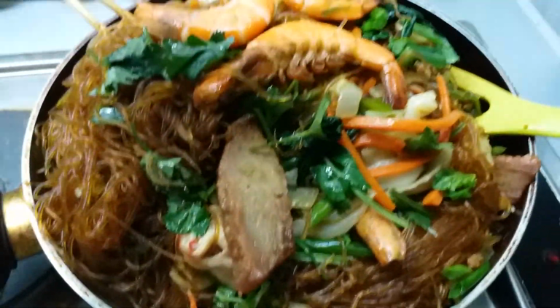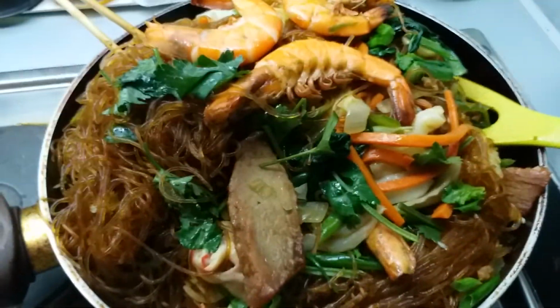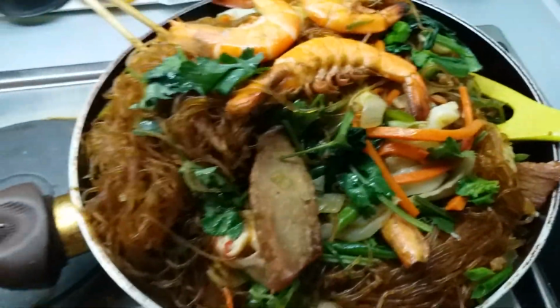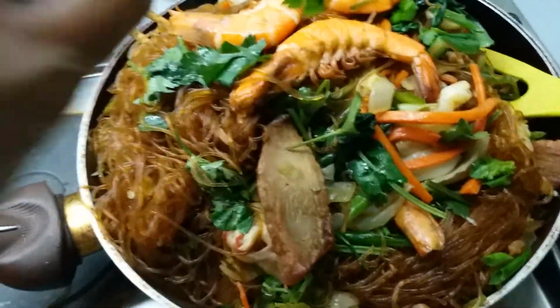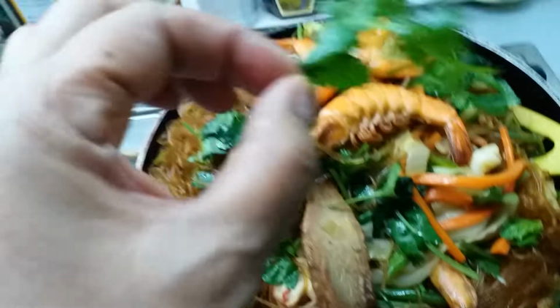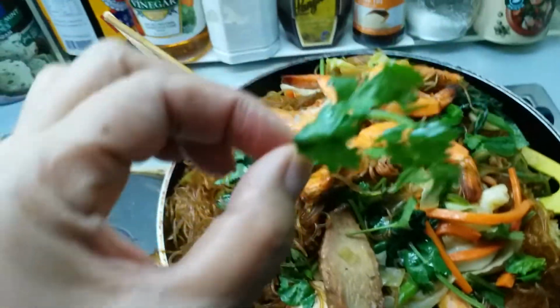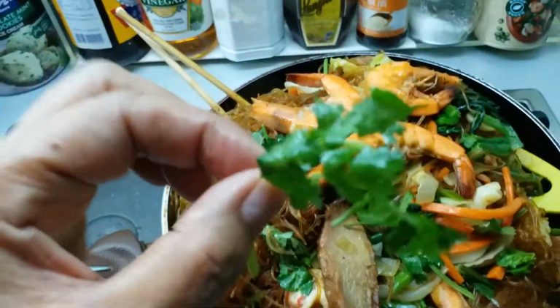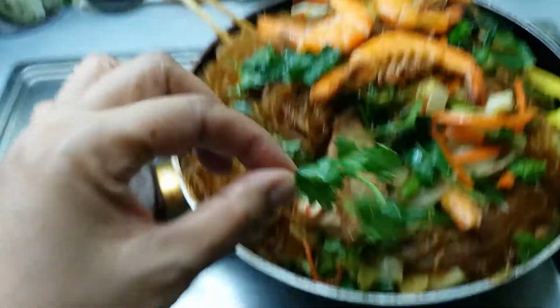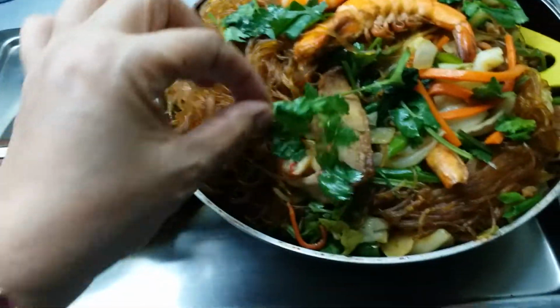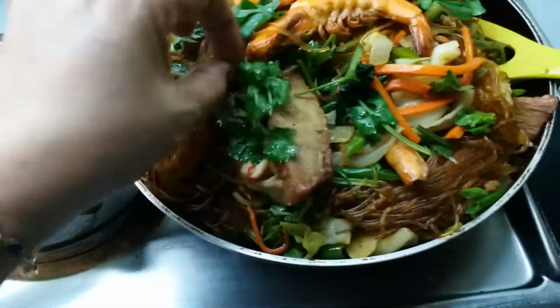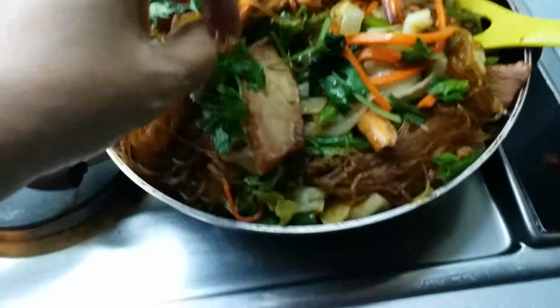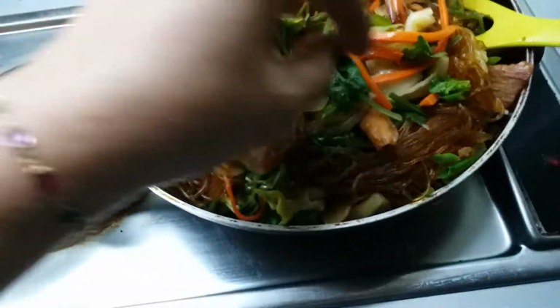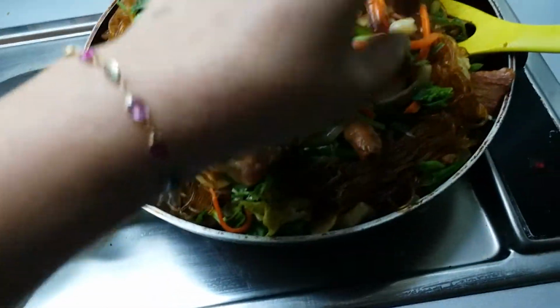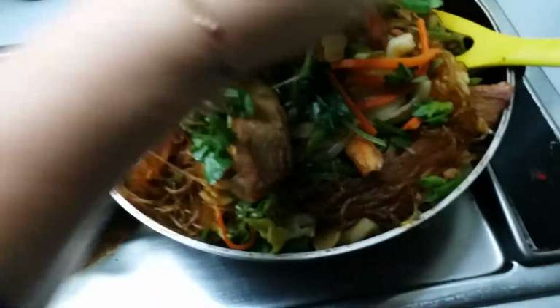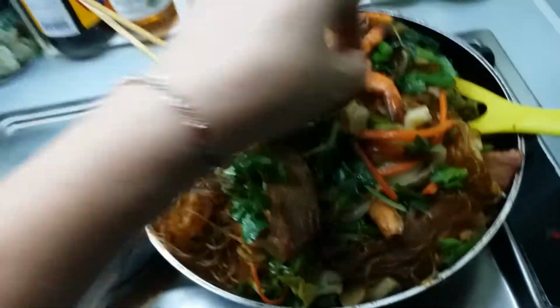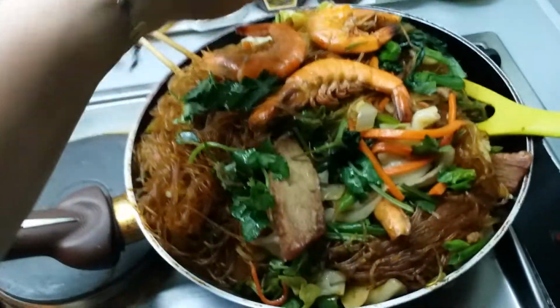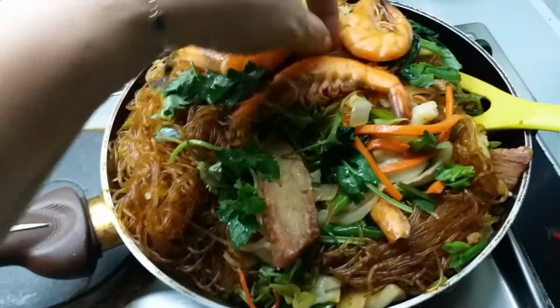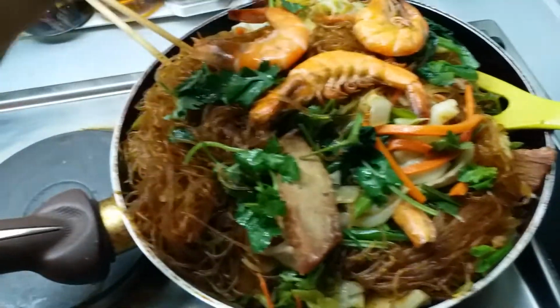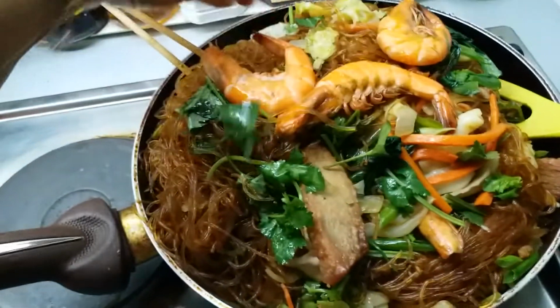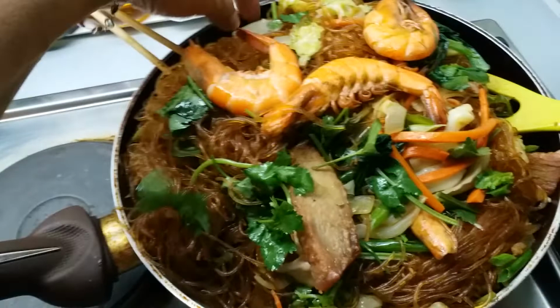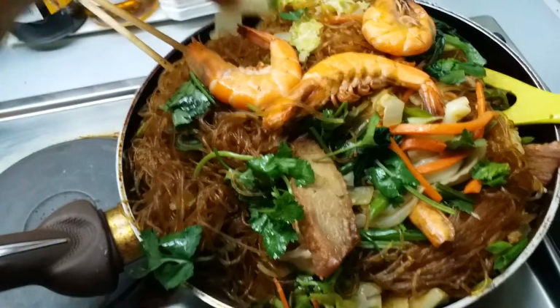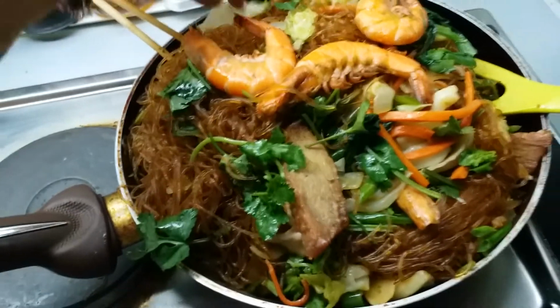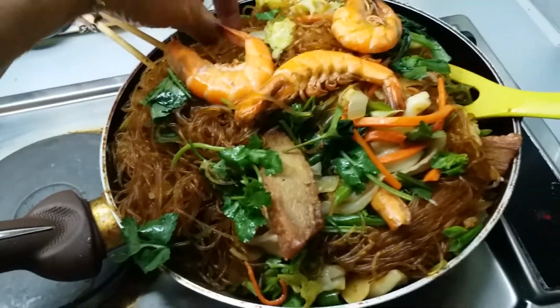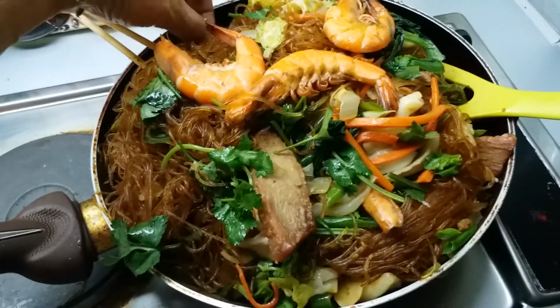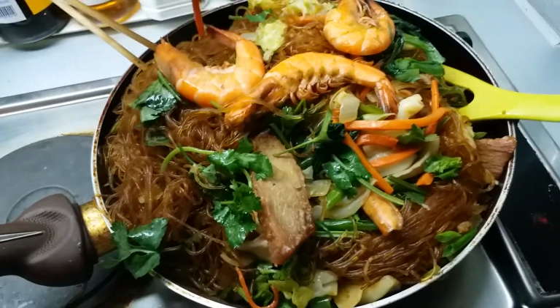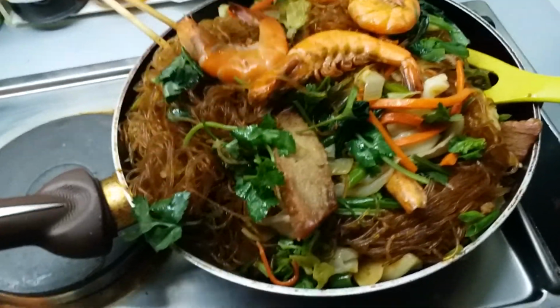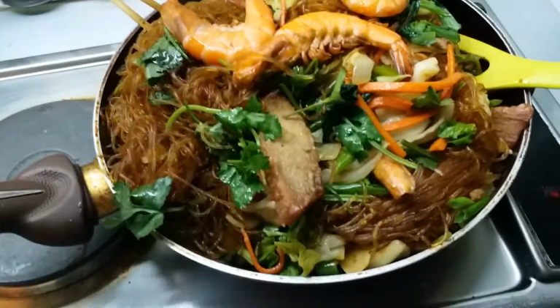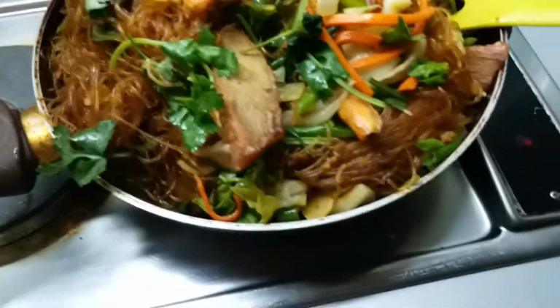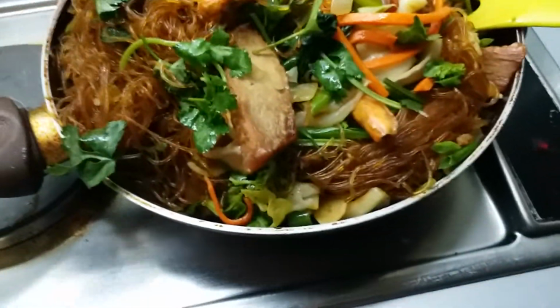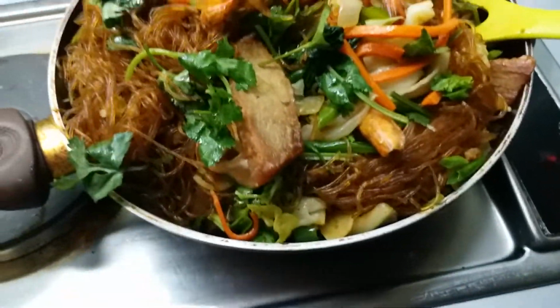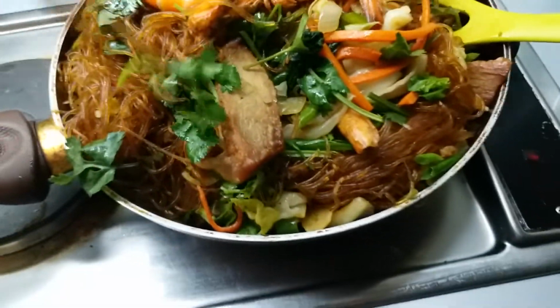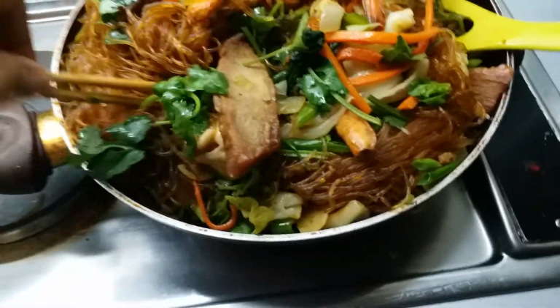See, this is the cilantro — dahon ng sibuyas, na laso na there. I mix mix everything again.